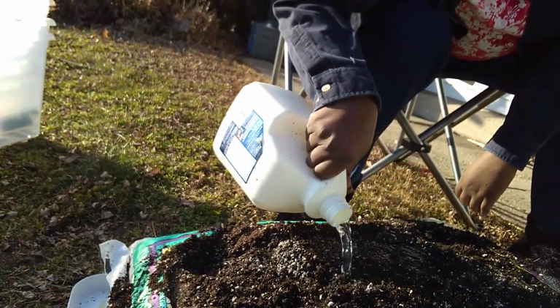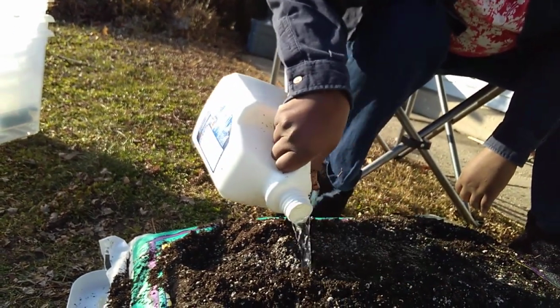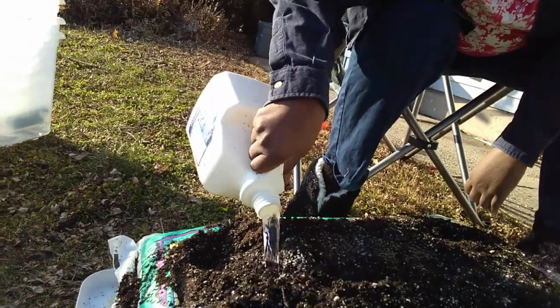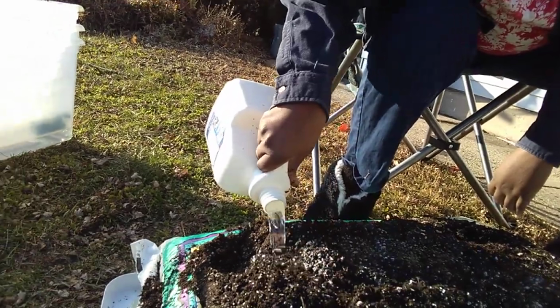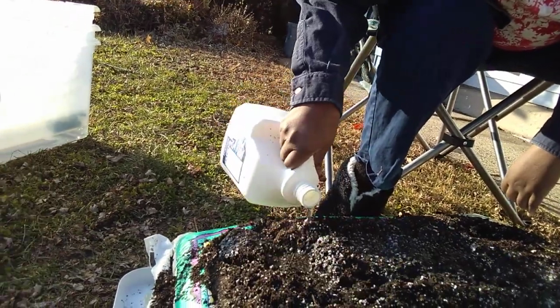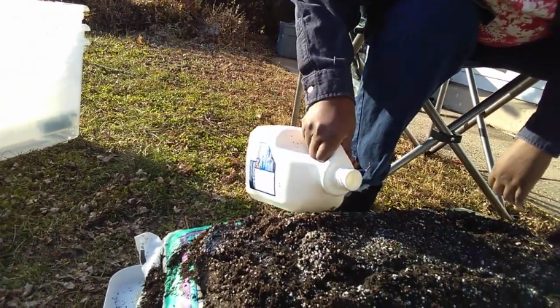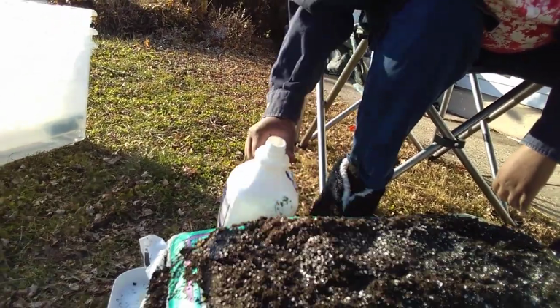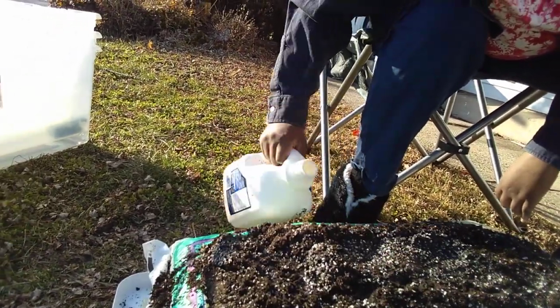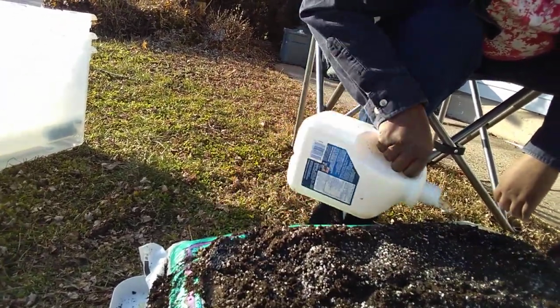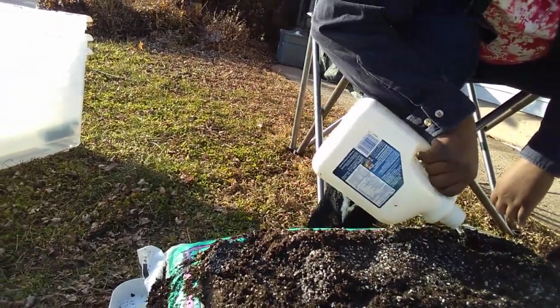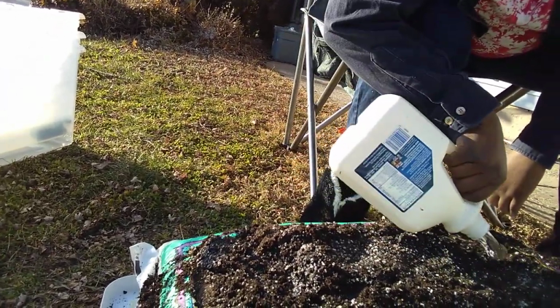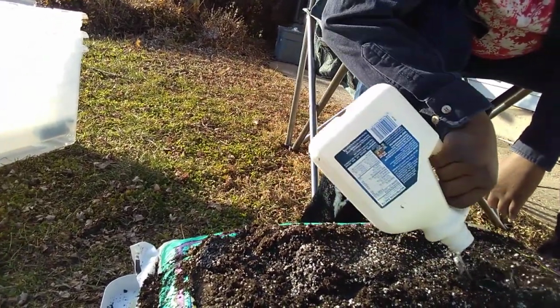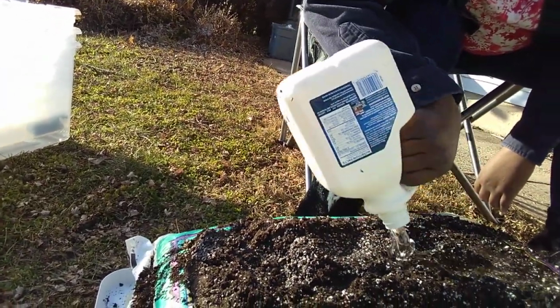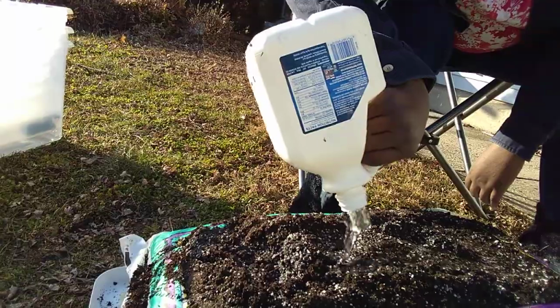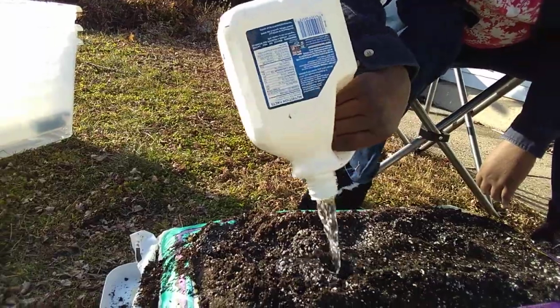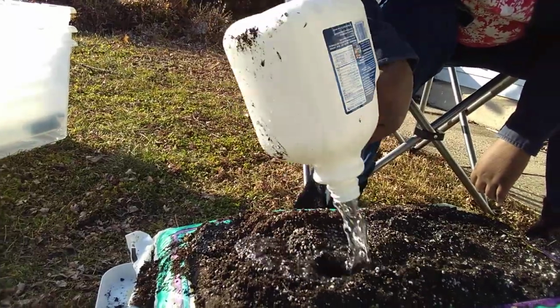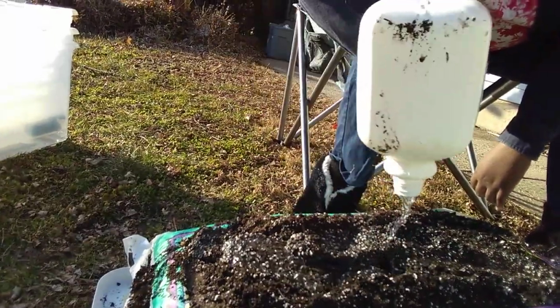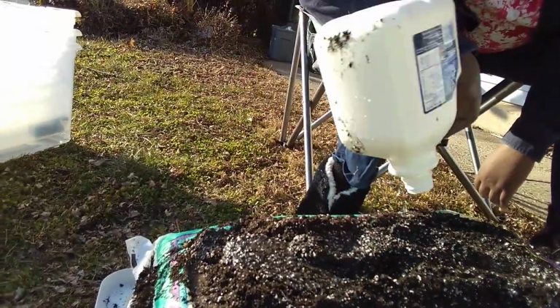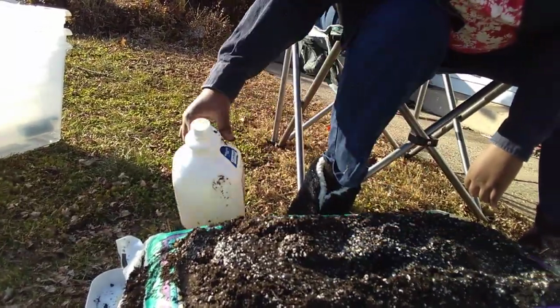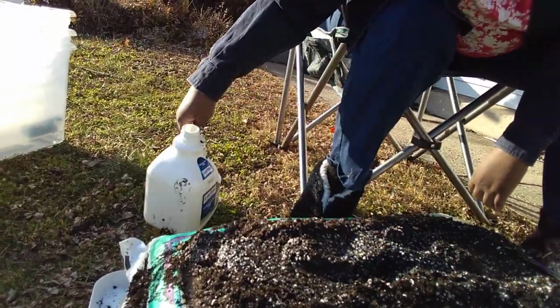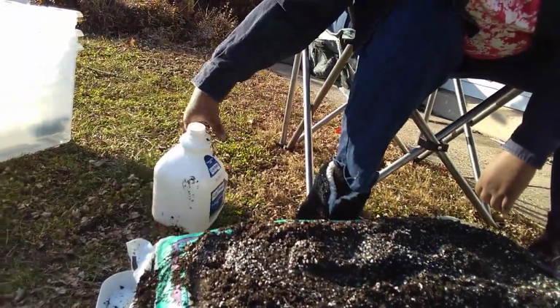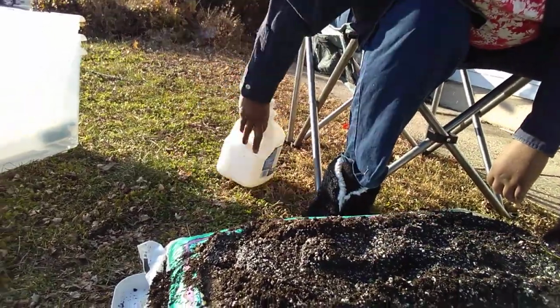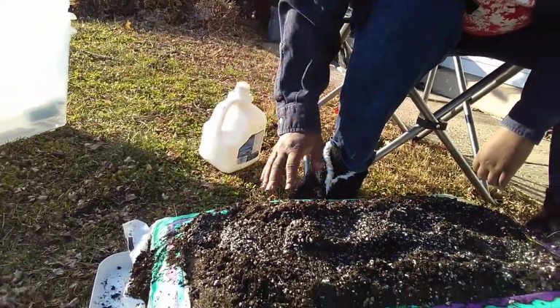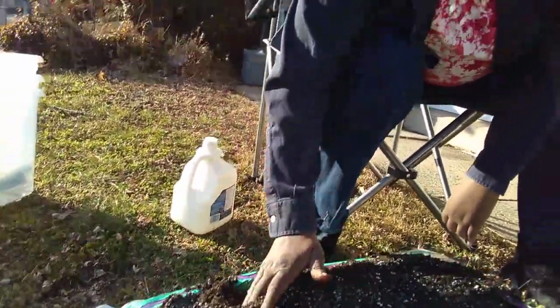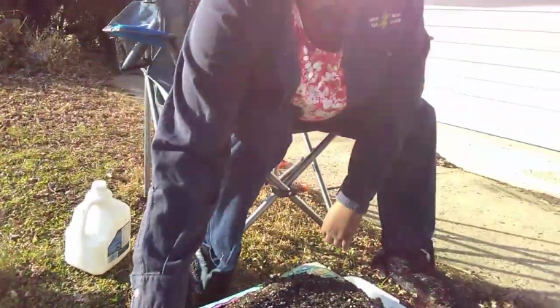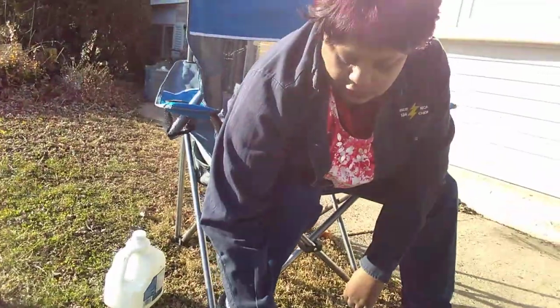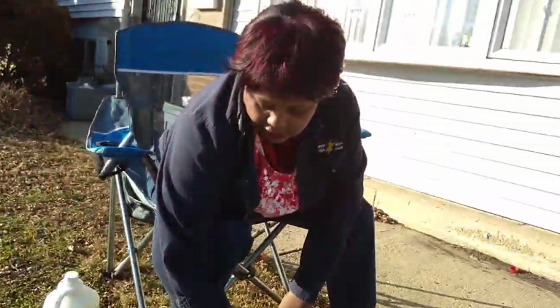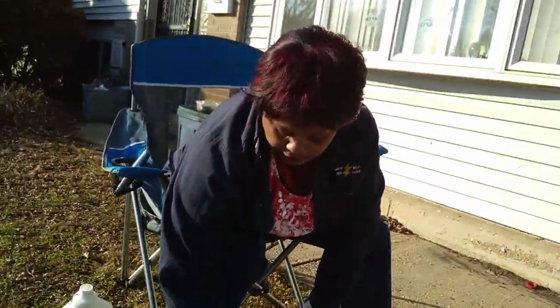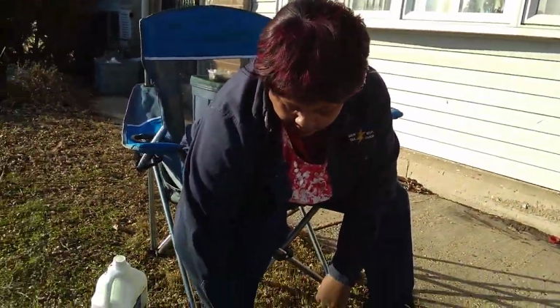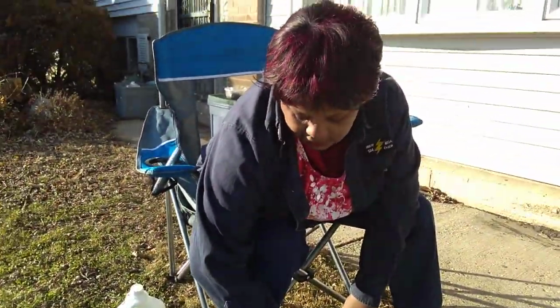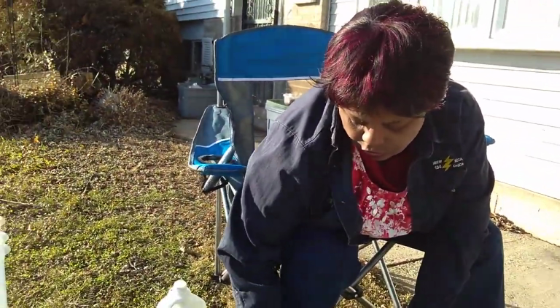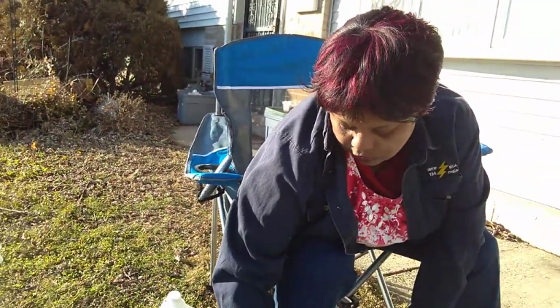Are you going to put a whole gallon of water in each bag? I am. So I have to water less frequently, because it's winter — it'll stay moist longer. And I want these transplants to have some nice moisture on their roots.